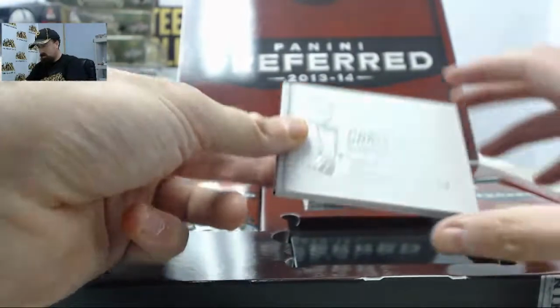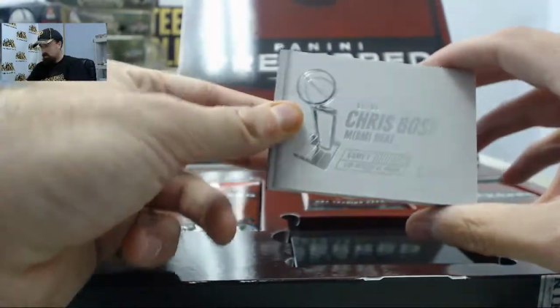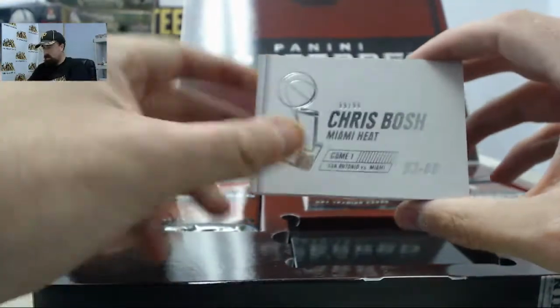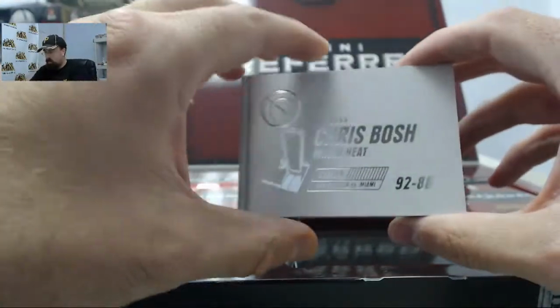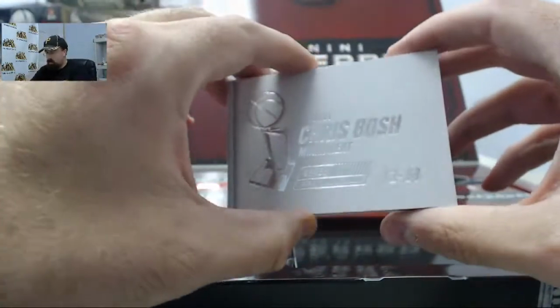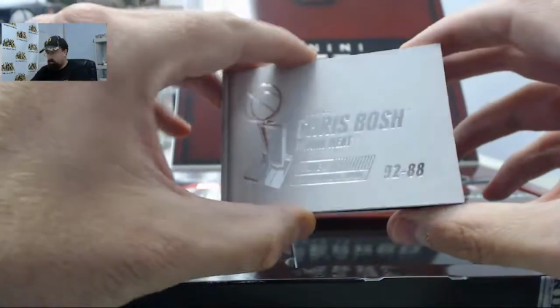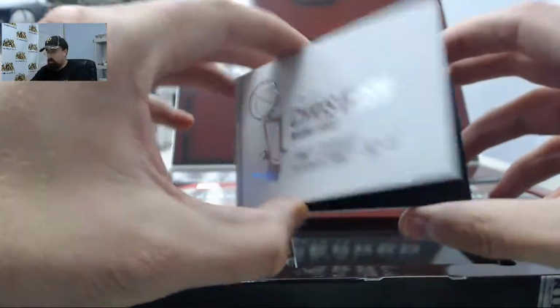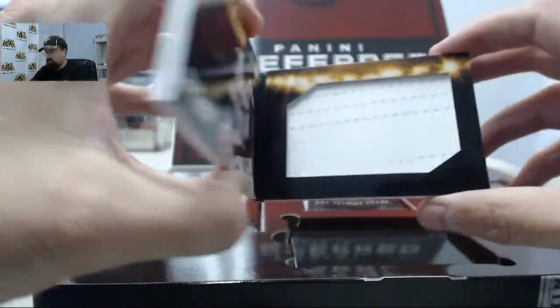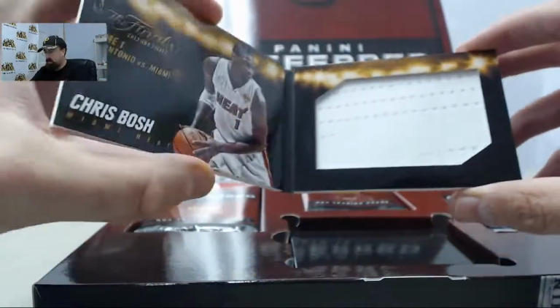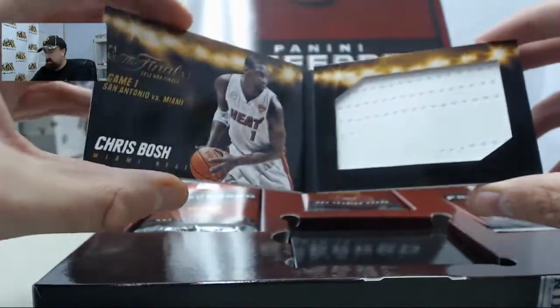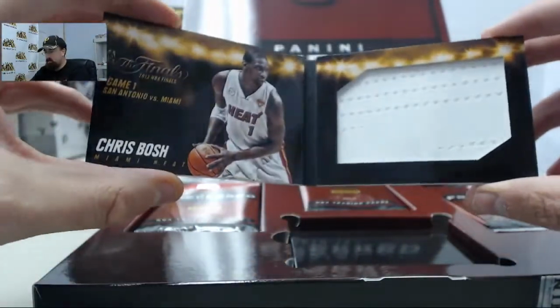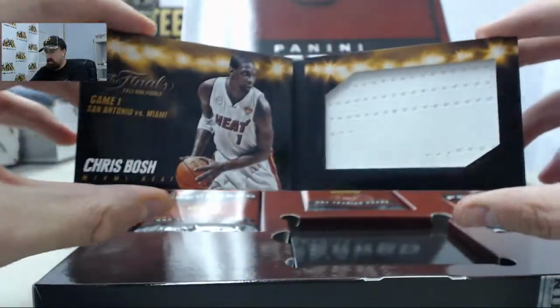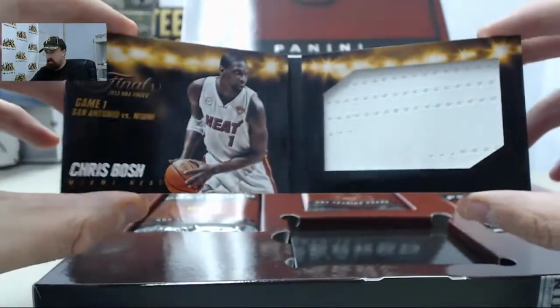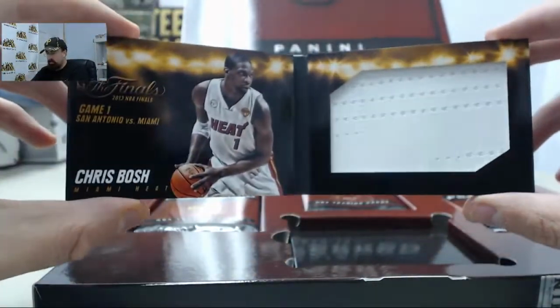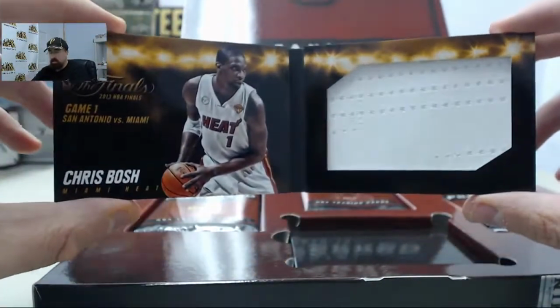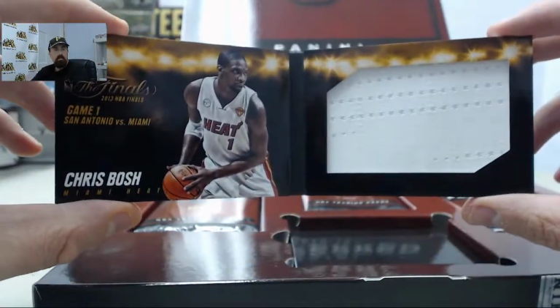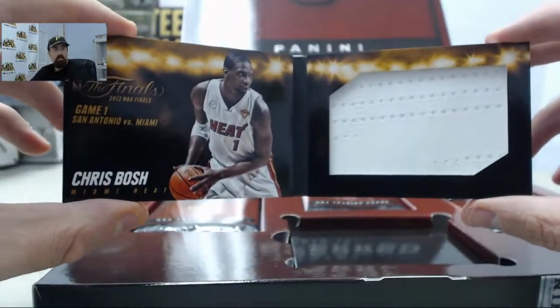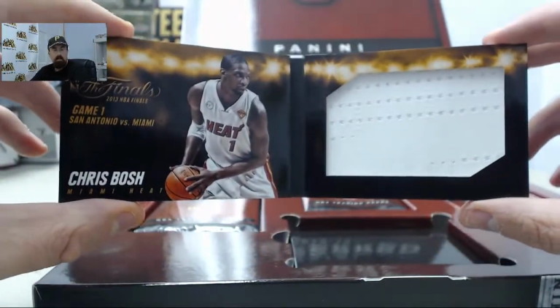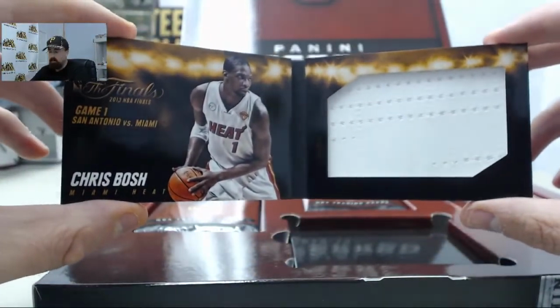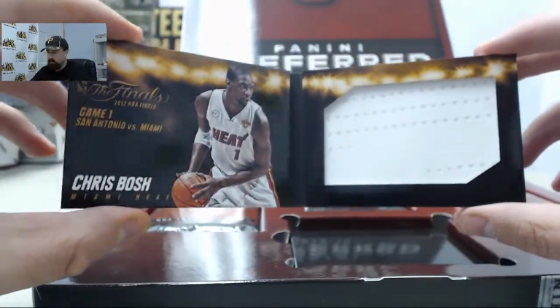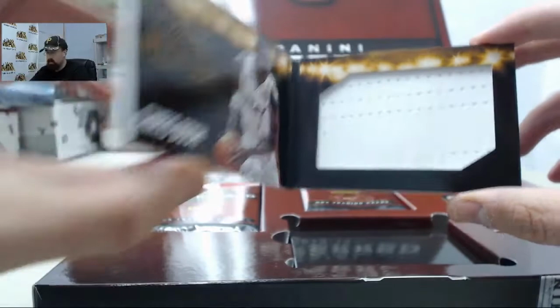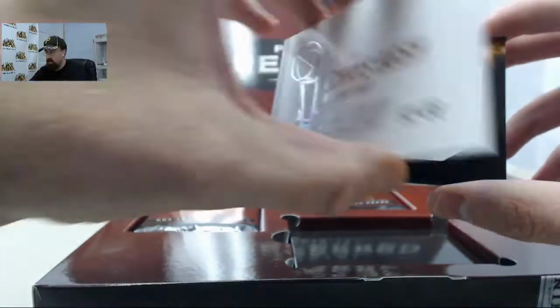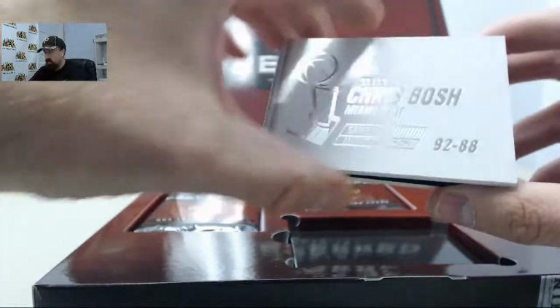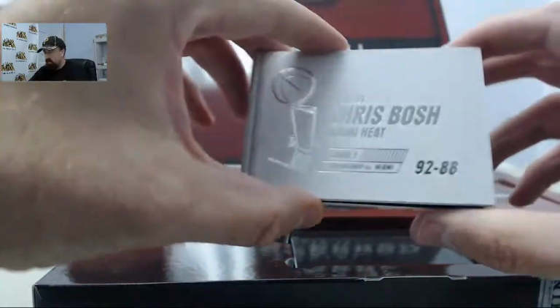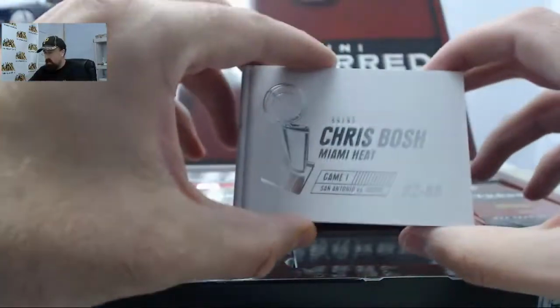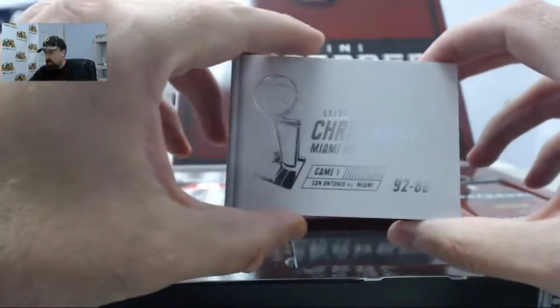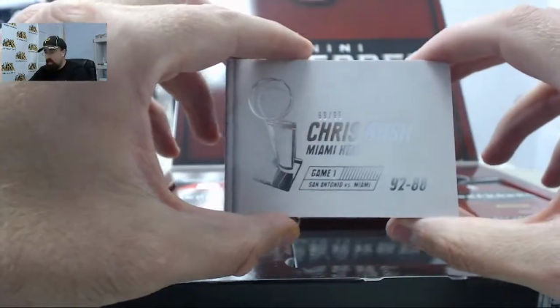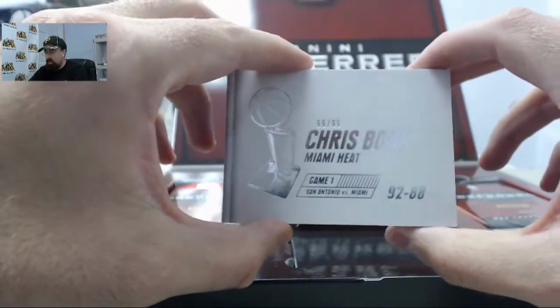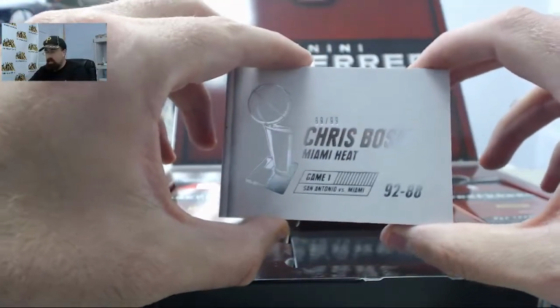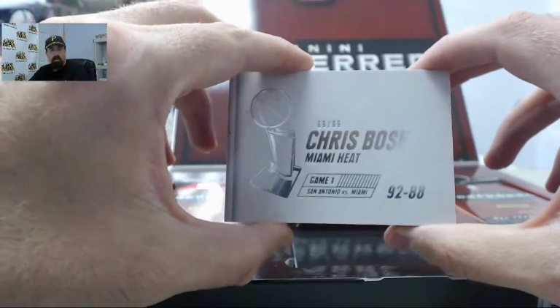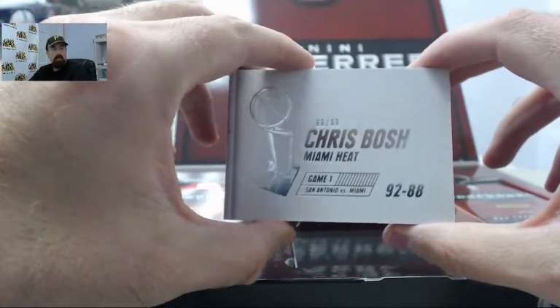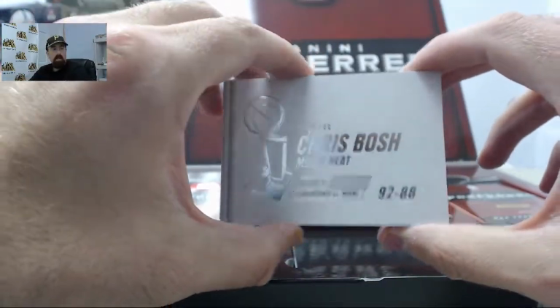We started off with Chris Bosh. It's going to be the NBA Finals Jumbo Jersey, 89 of 99.